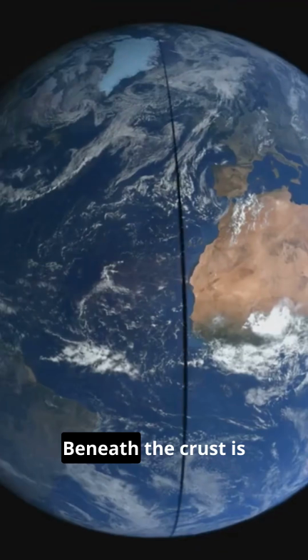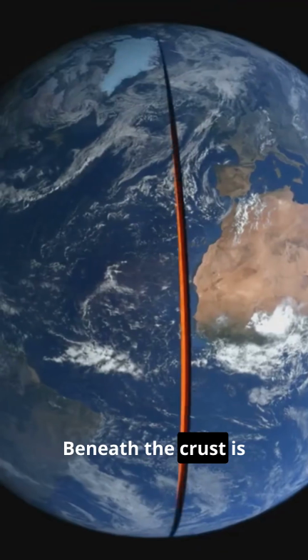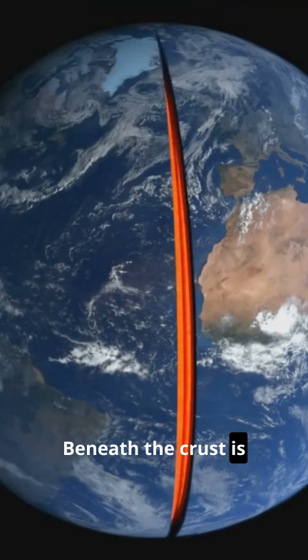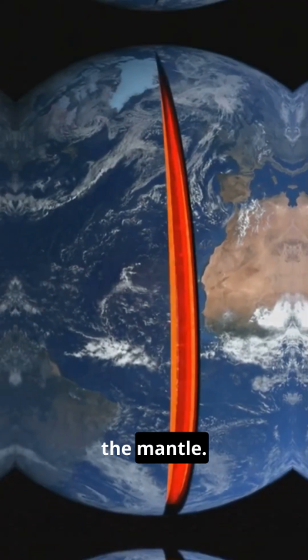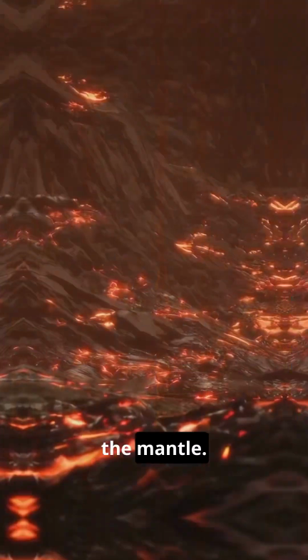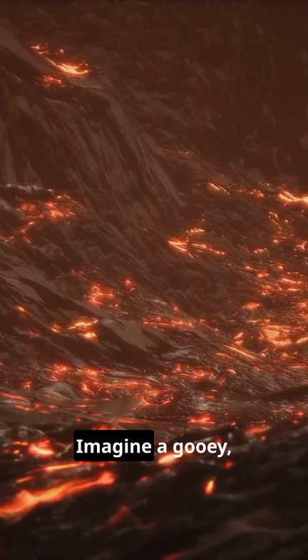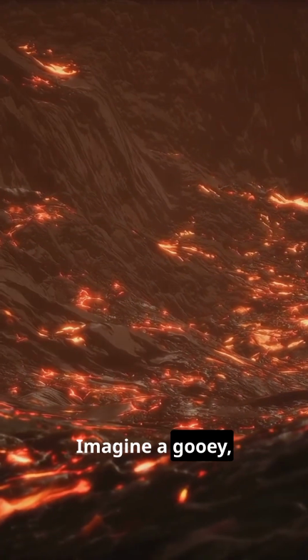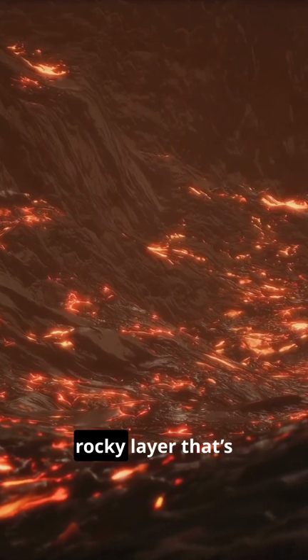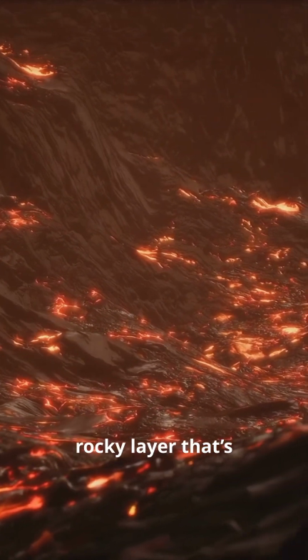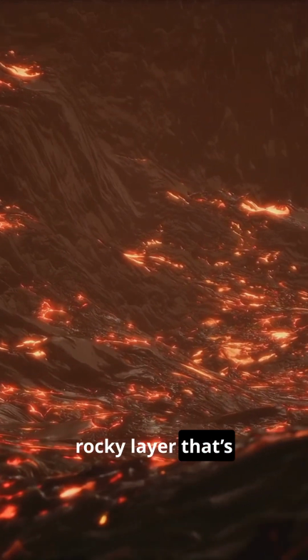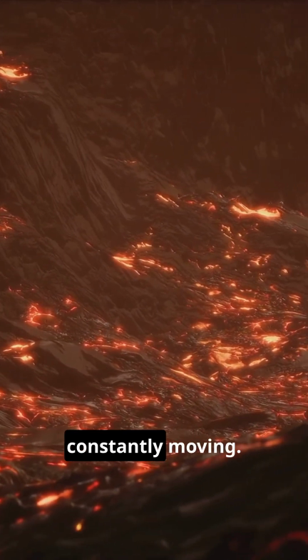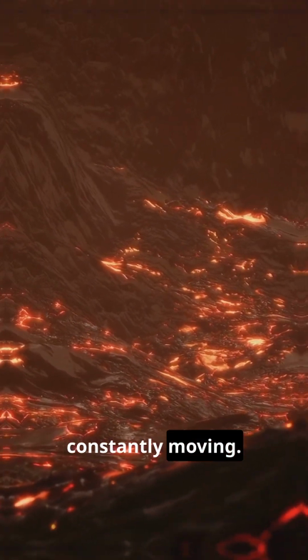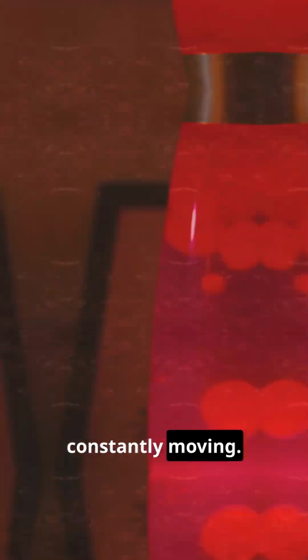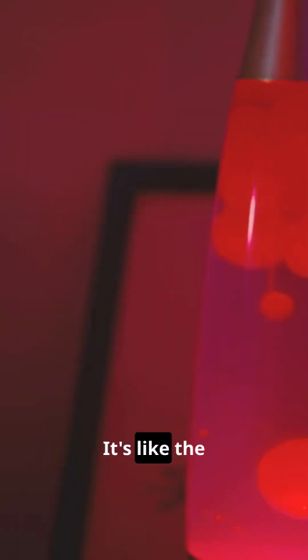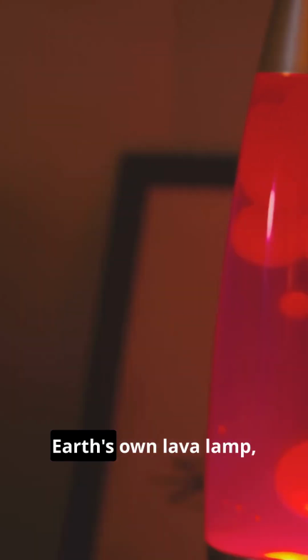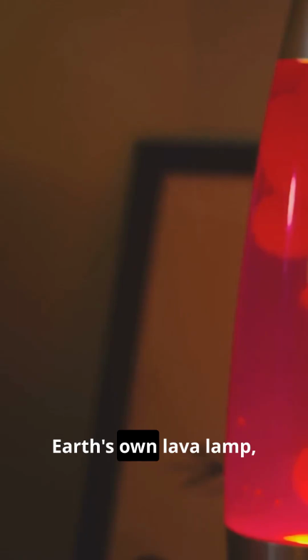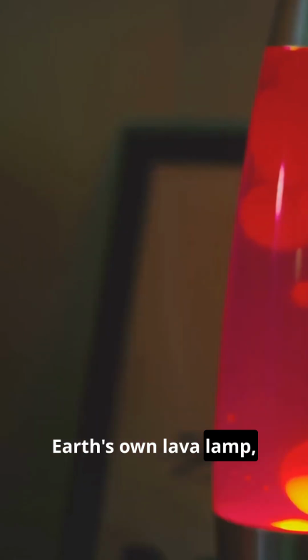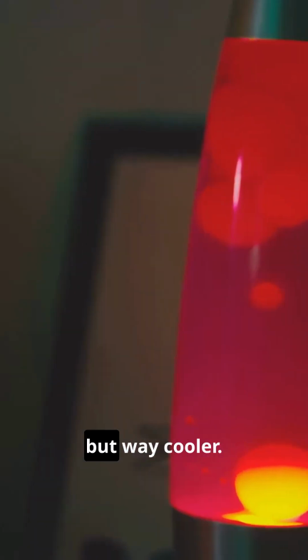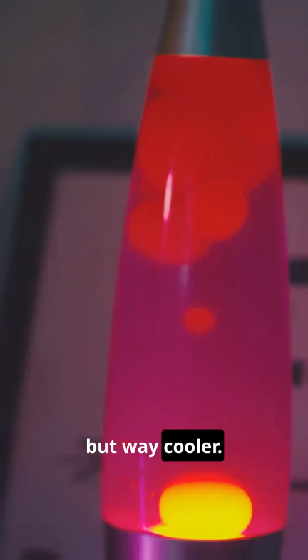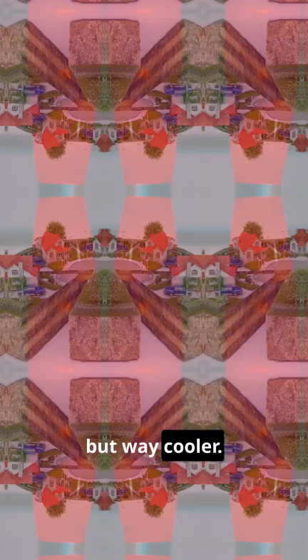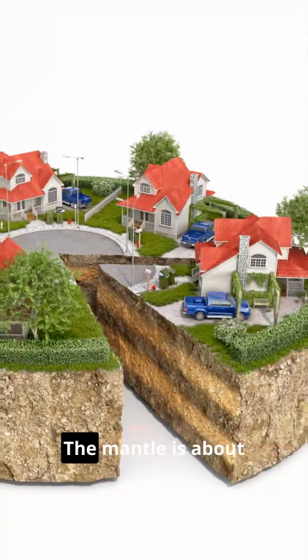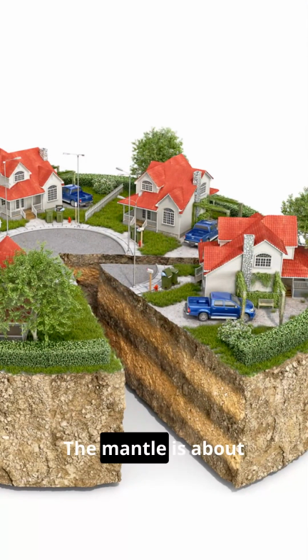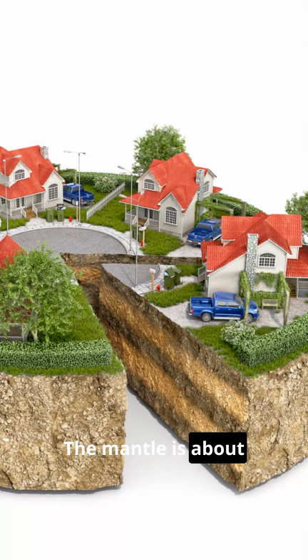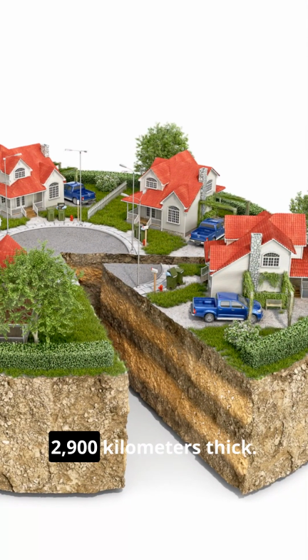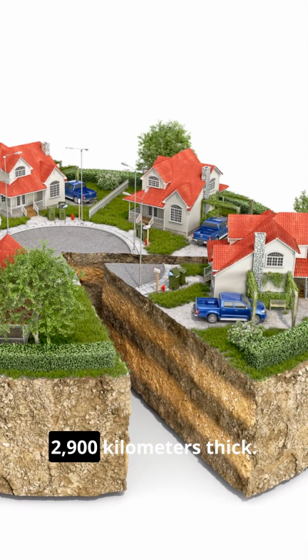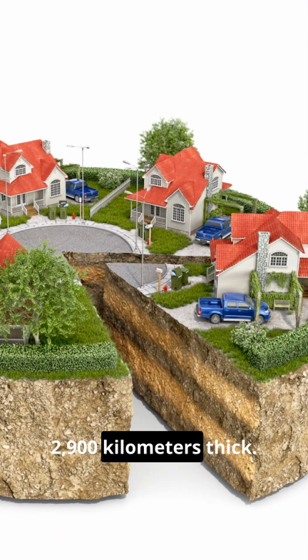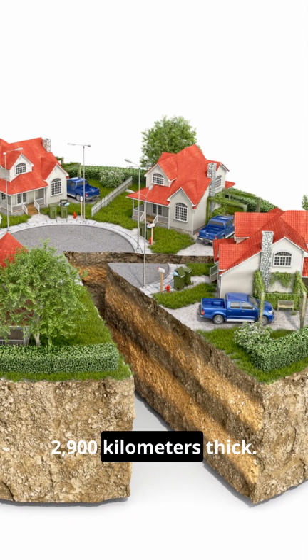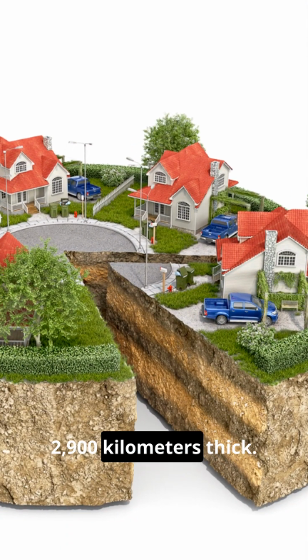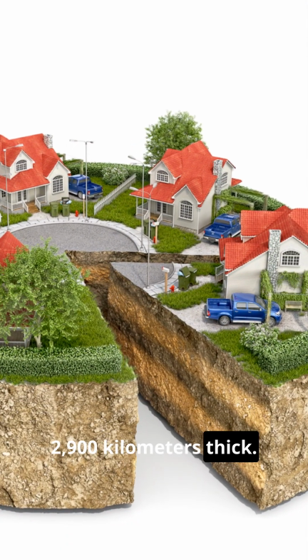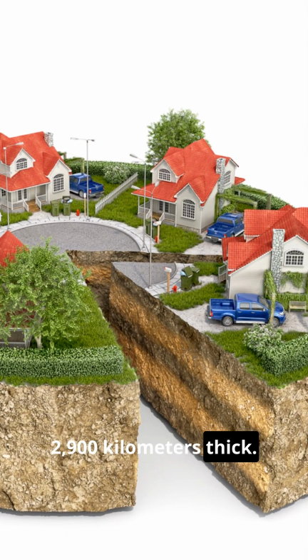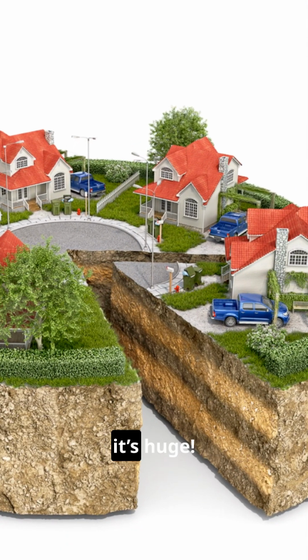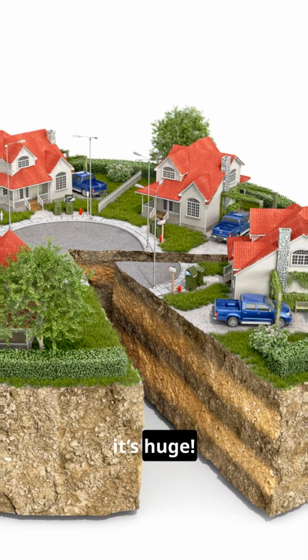Beneath the crust is the mantle. Imagine a gooey, rocky layer that's constantly moving — it's like the Earth's own lava lamp, but way cooler. The mantle is about 2,900 kilometers thick. Yeah, it's huge.